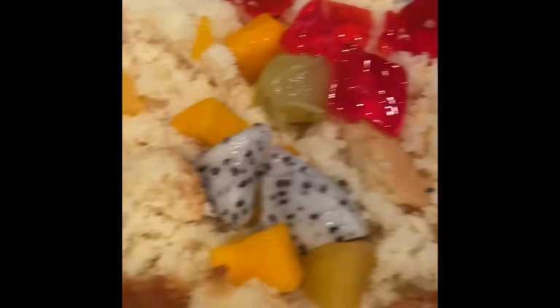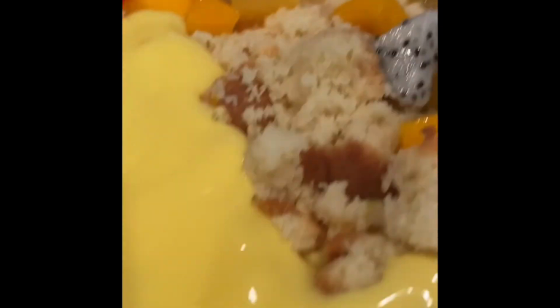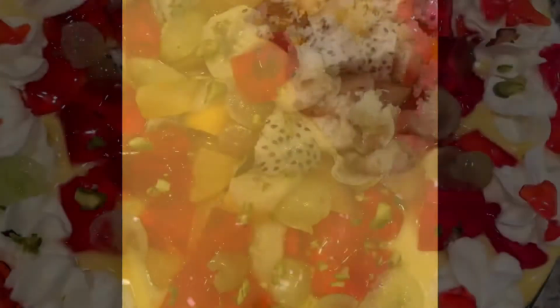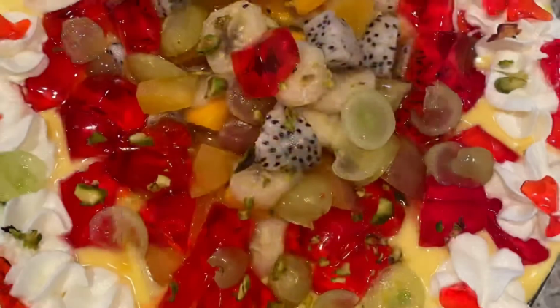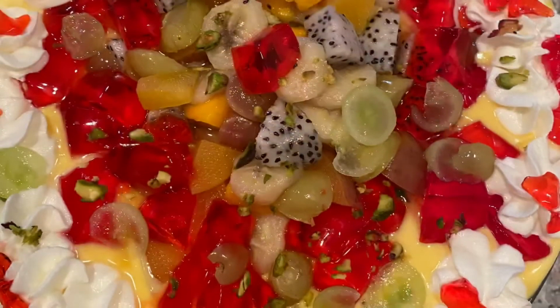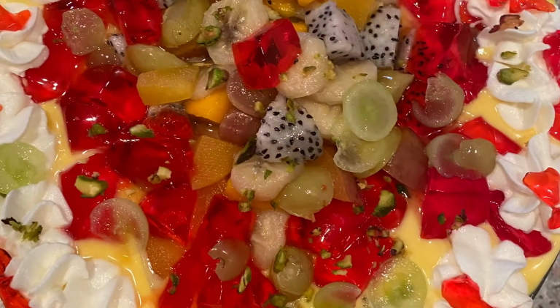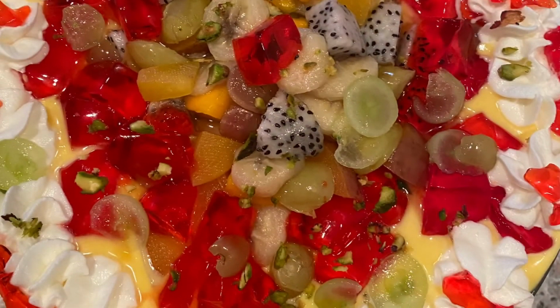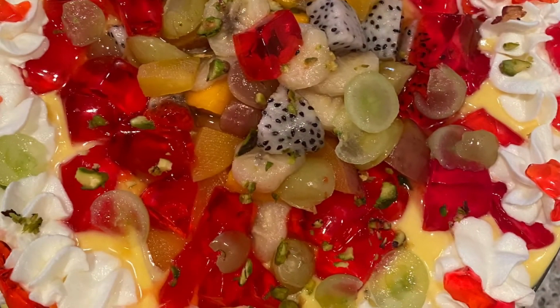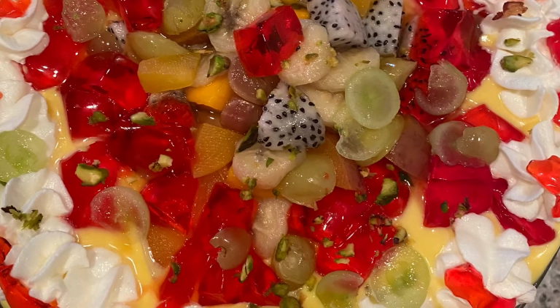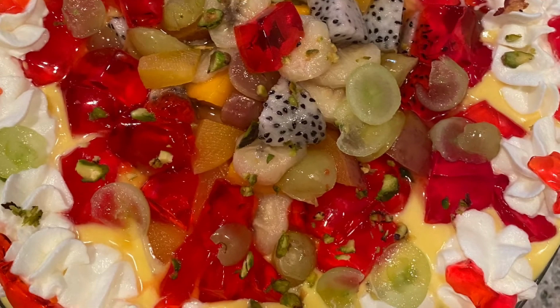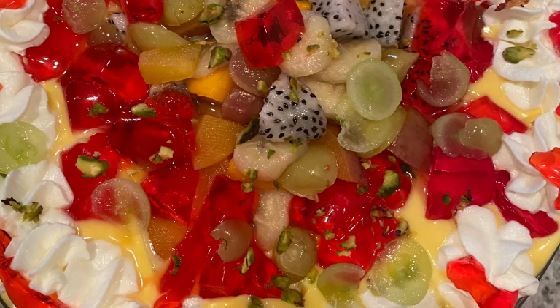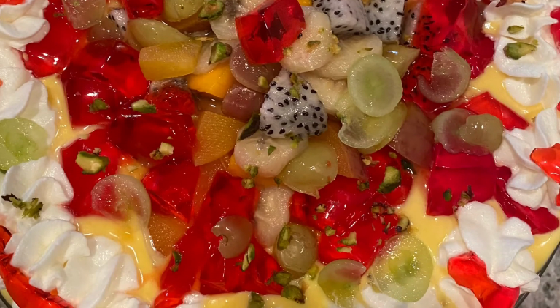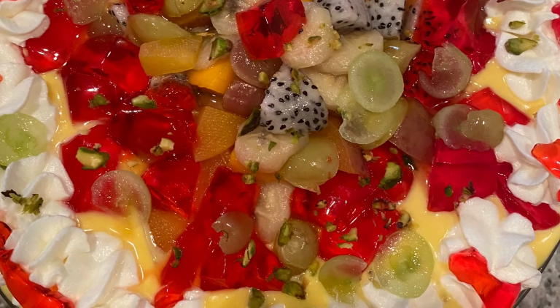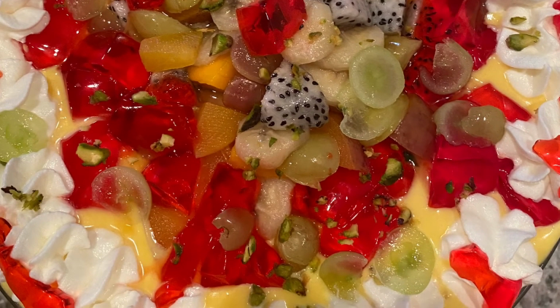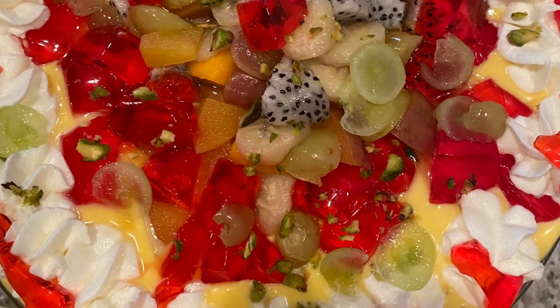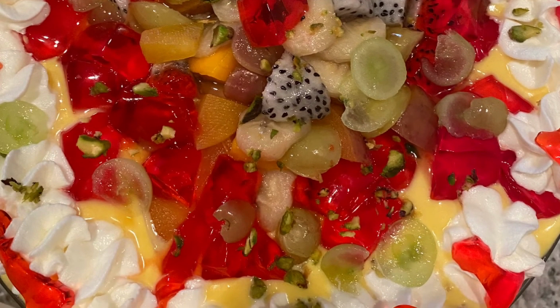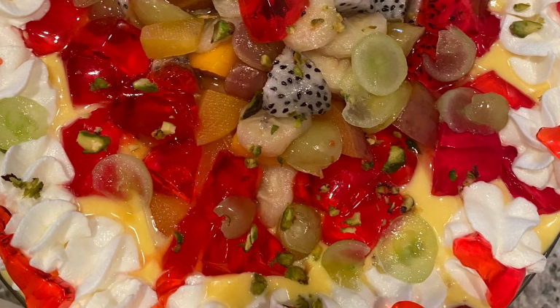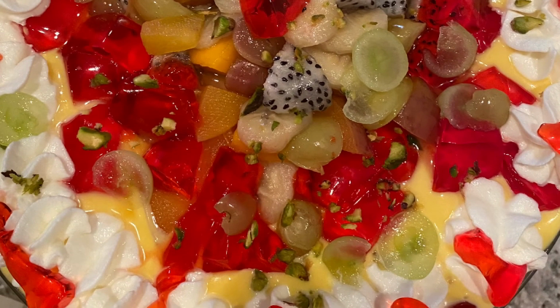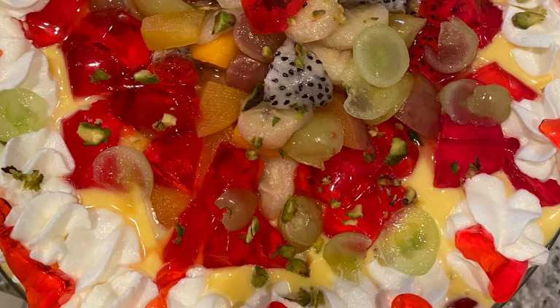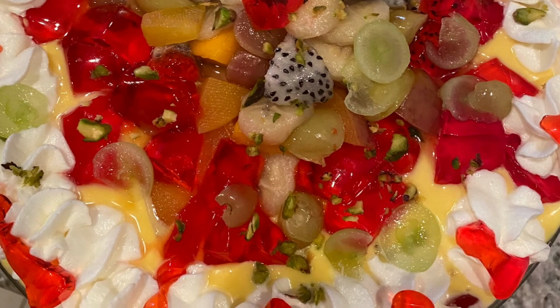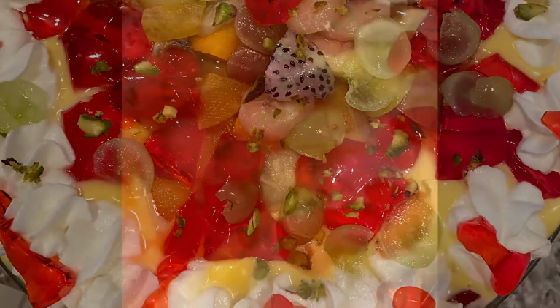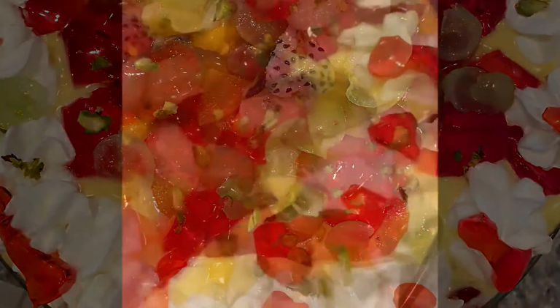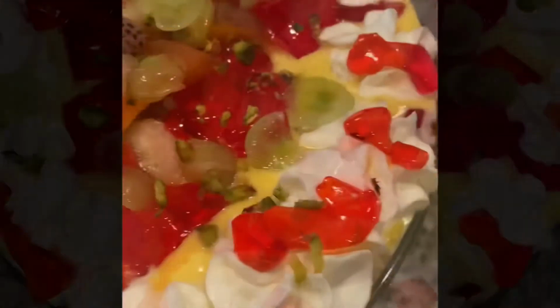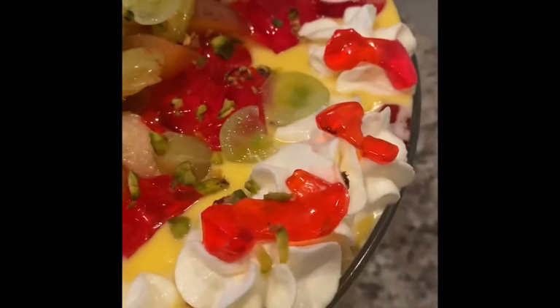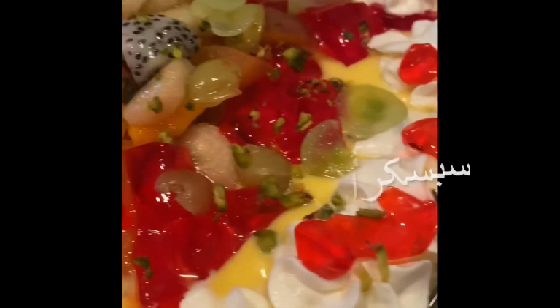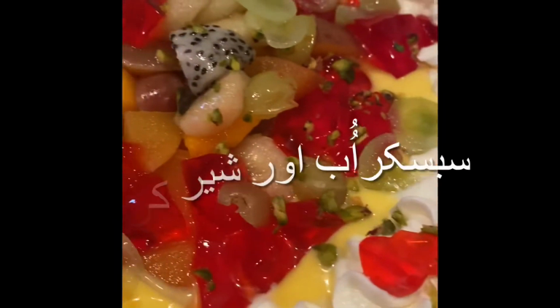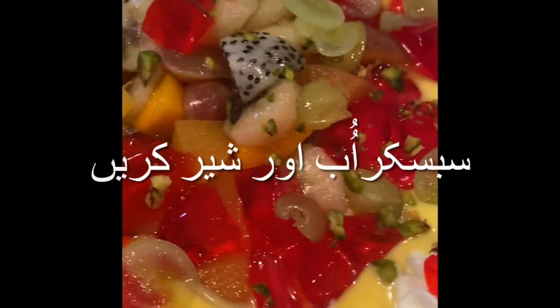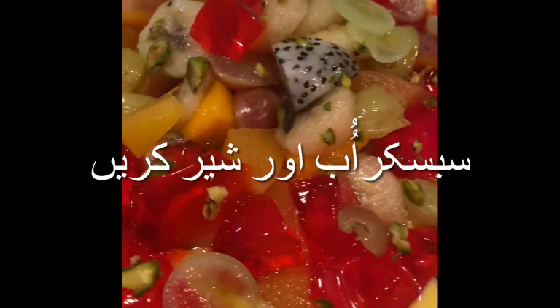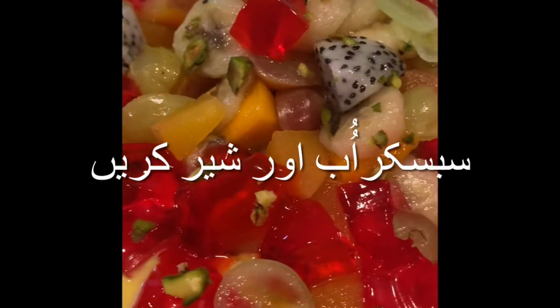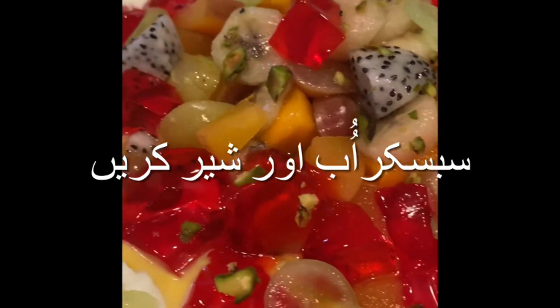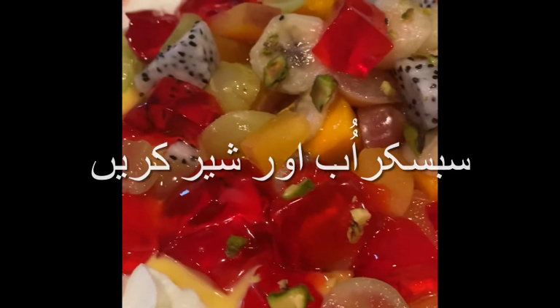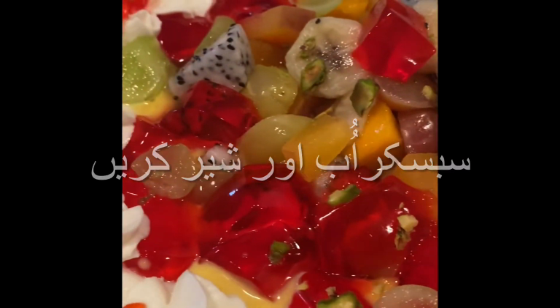And then once you reach the final layer, you can put your jelly and the rest of your fruit and the rest of your whipping cream. And voila!